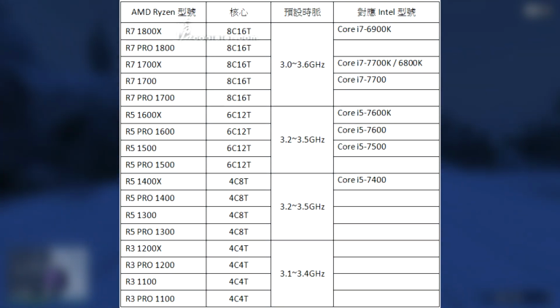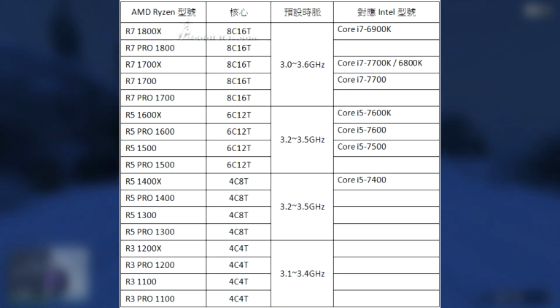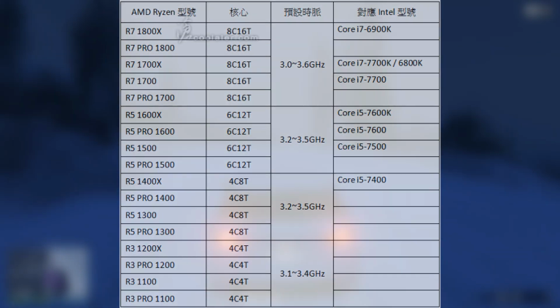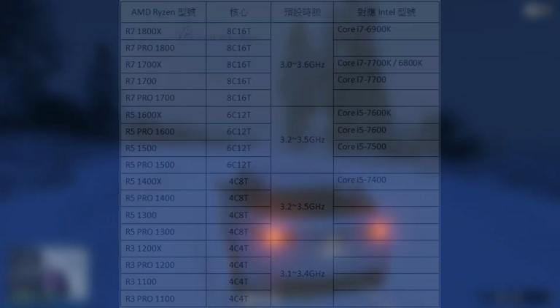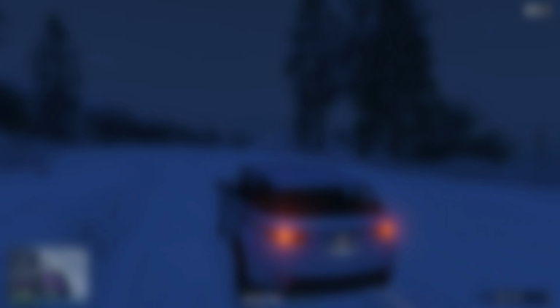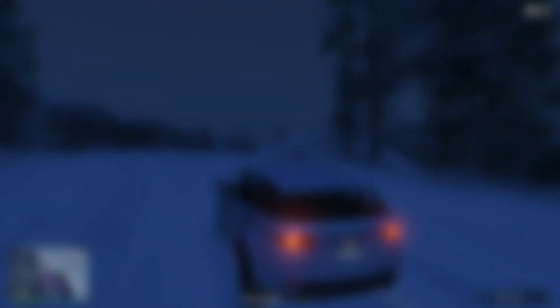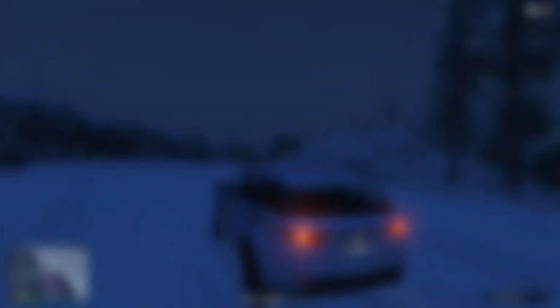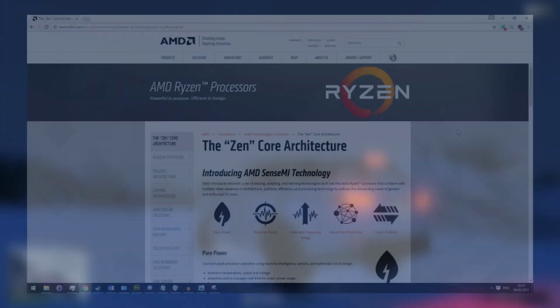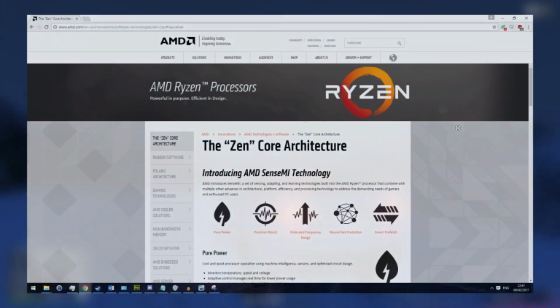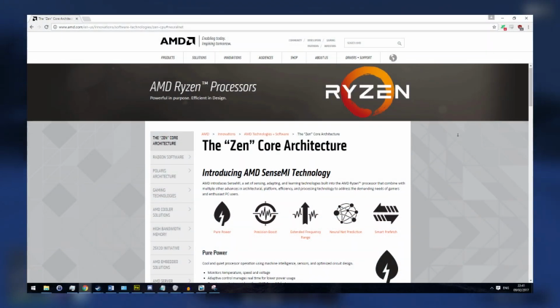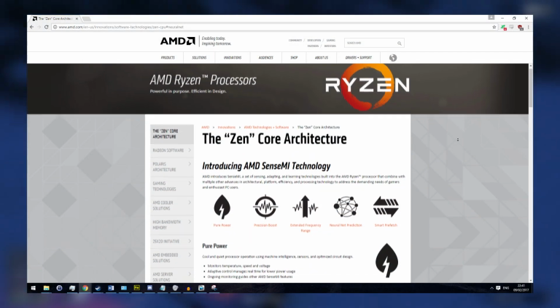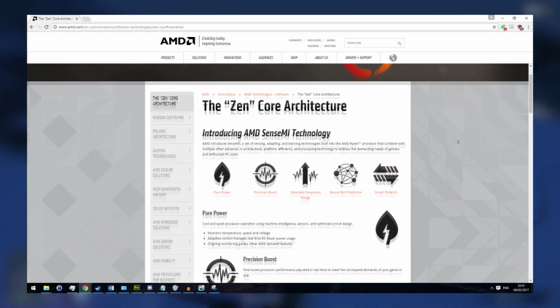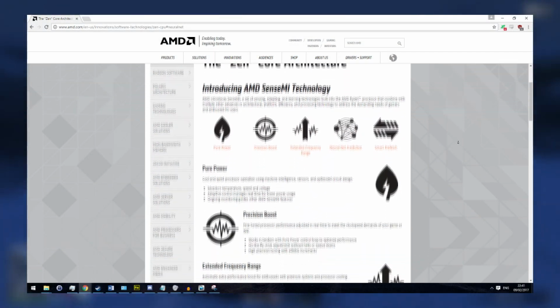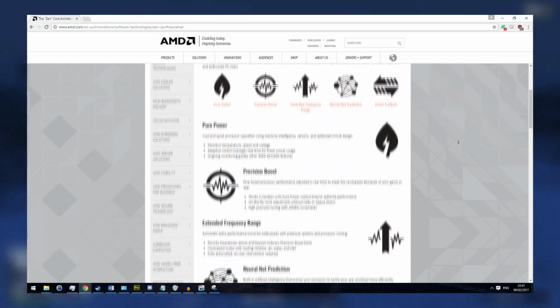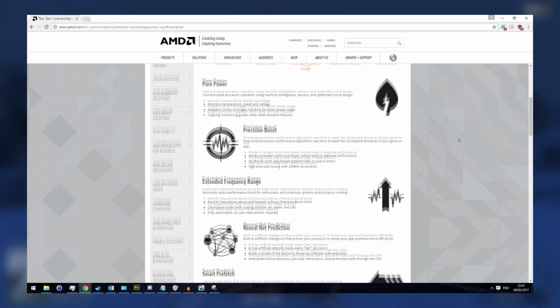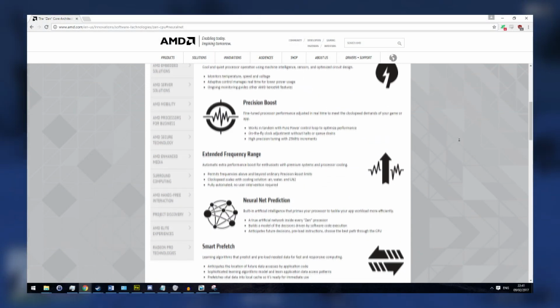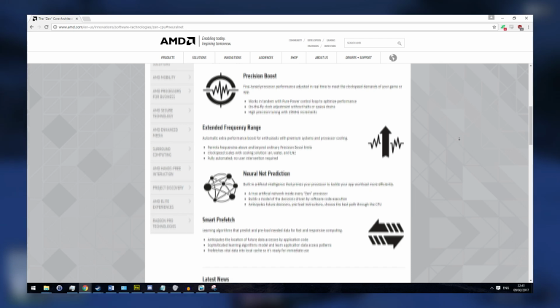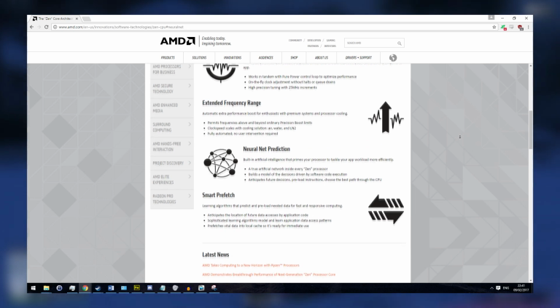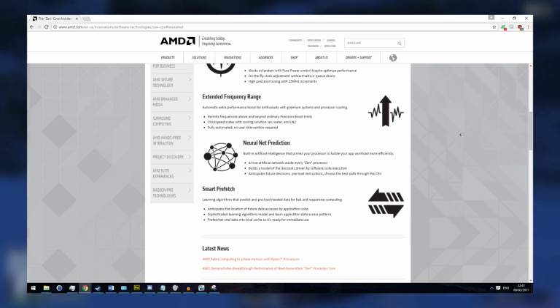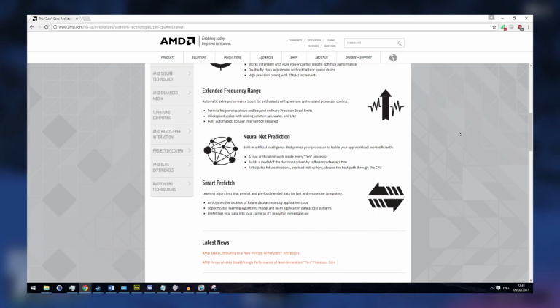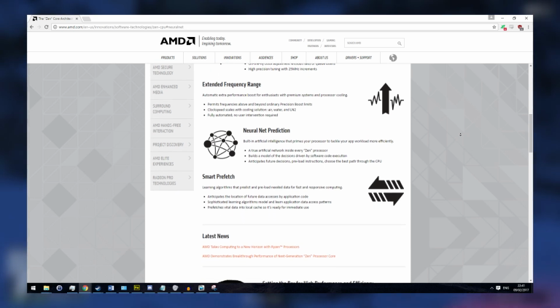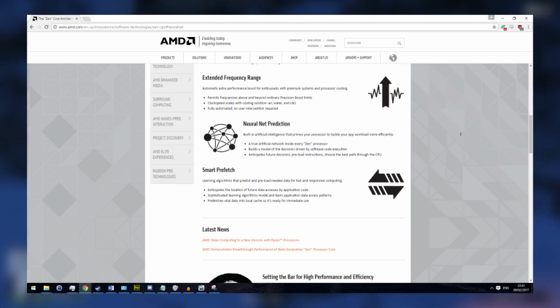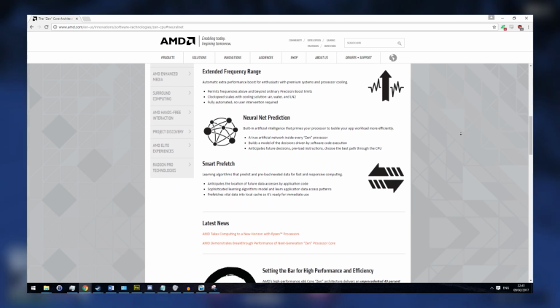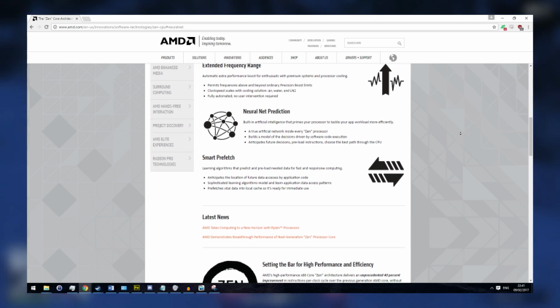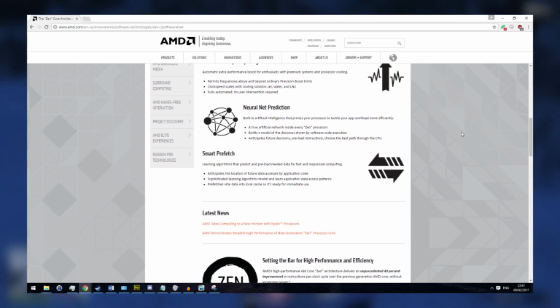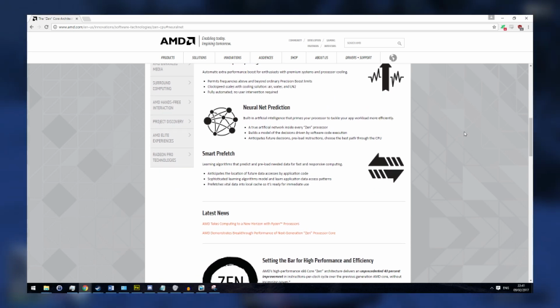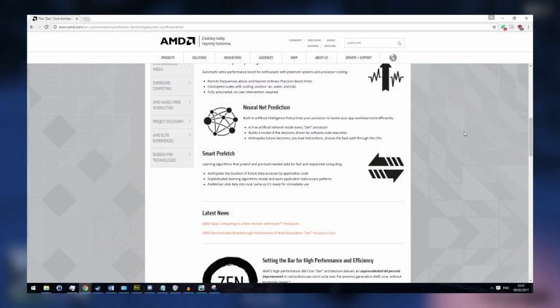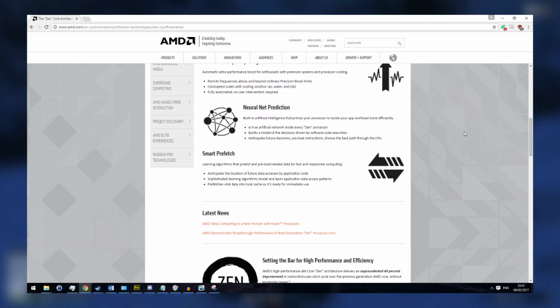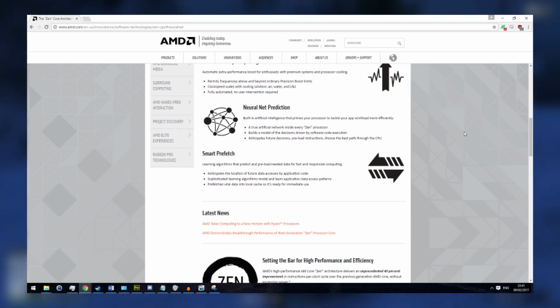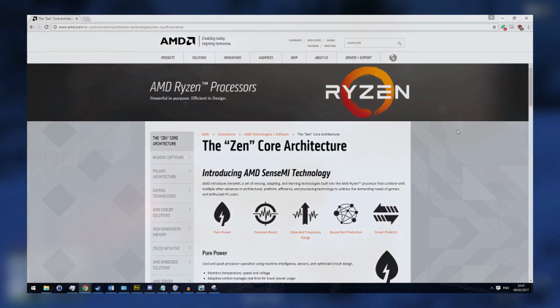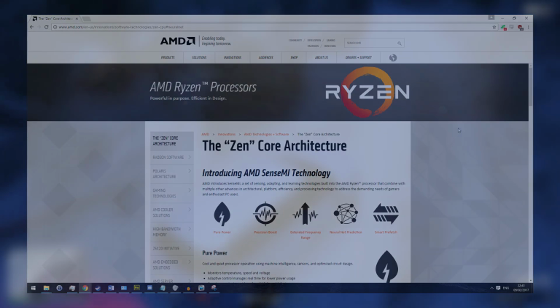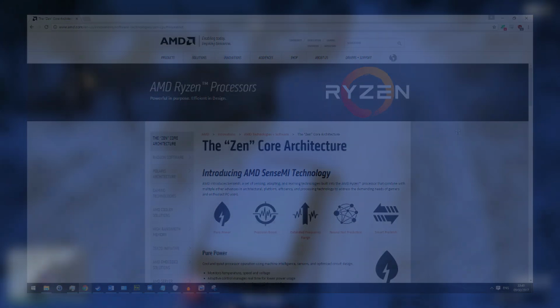Zen also contains some interesting new technologies such as Neural Net Prediction, where an artificial intelligence actually learns about the programs running on your PC and guesses which parts of data to load from RAM into the CPU's cache — to increase performance and, jokingly, cause the robot revolution.